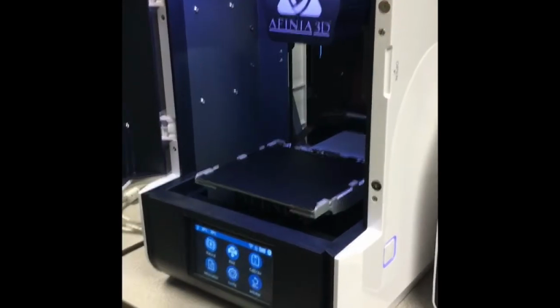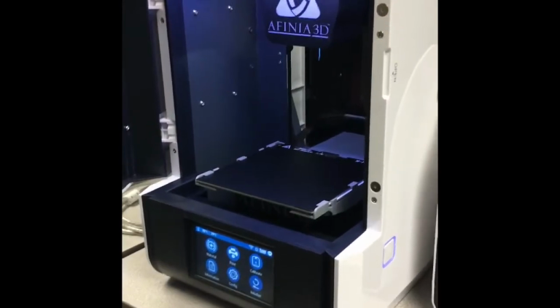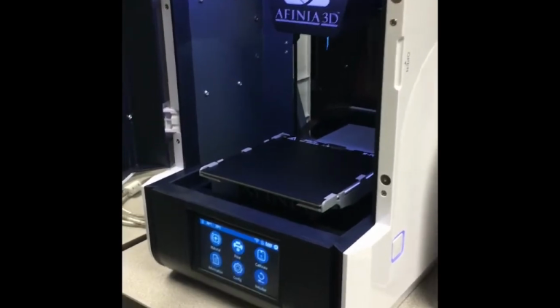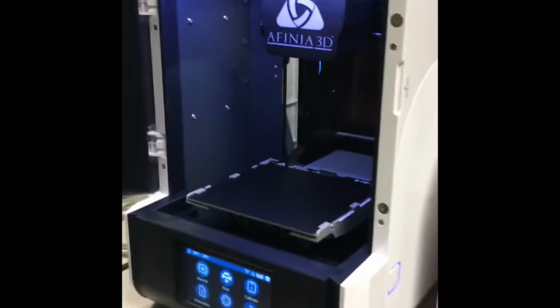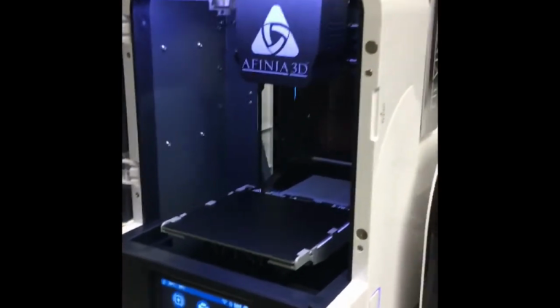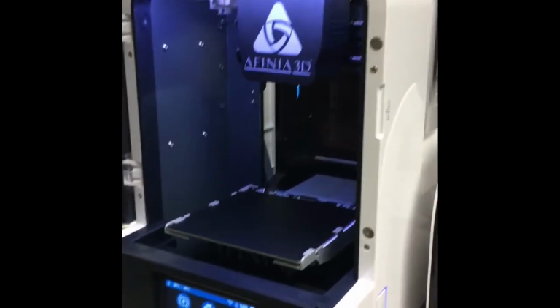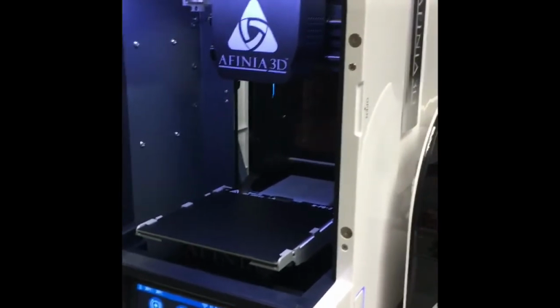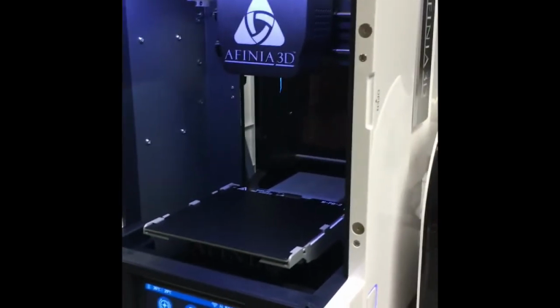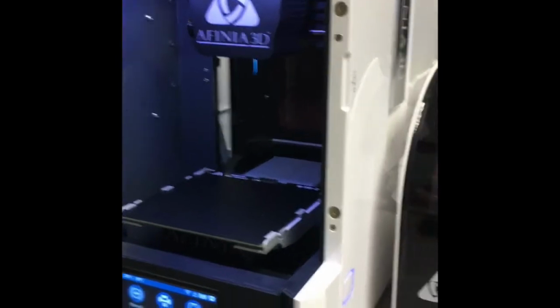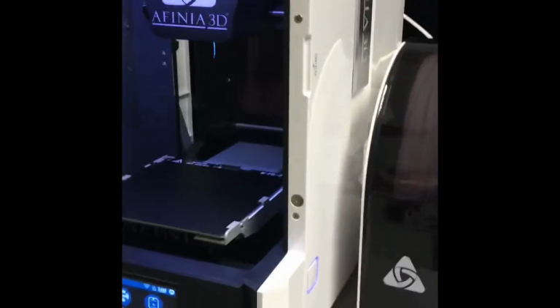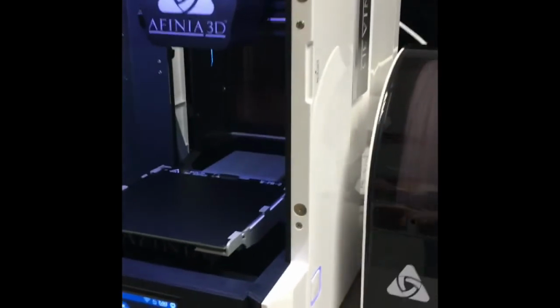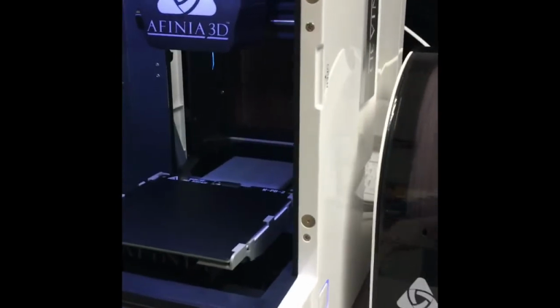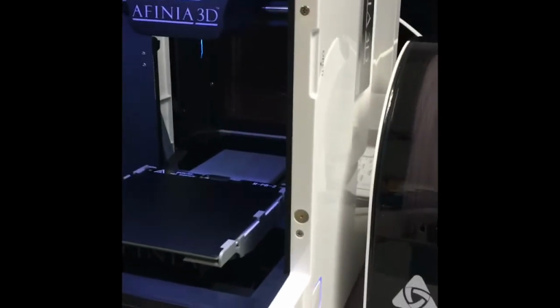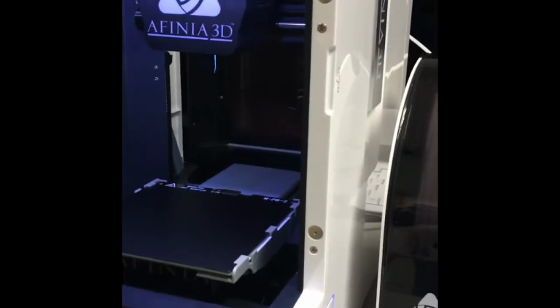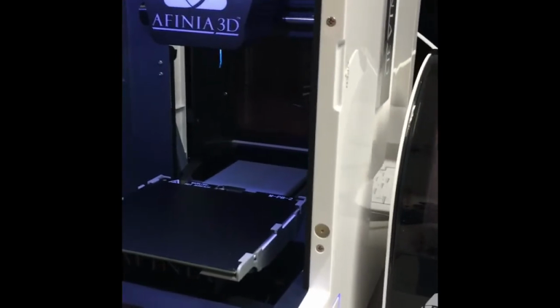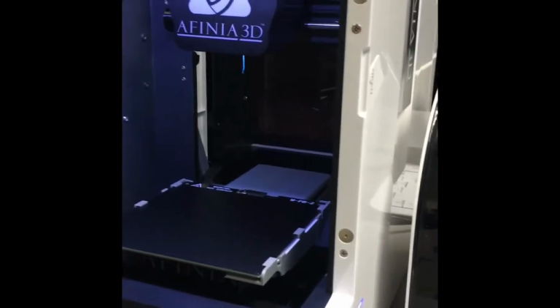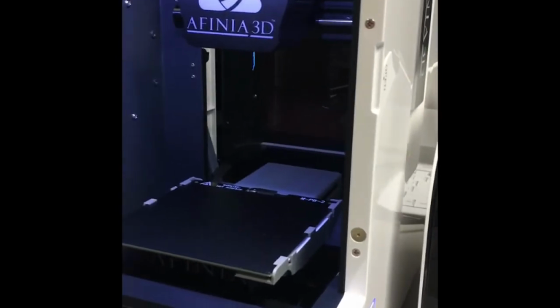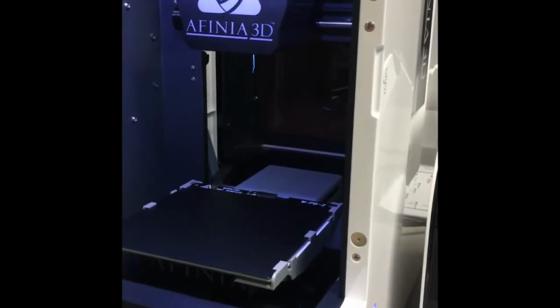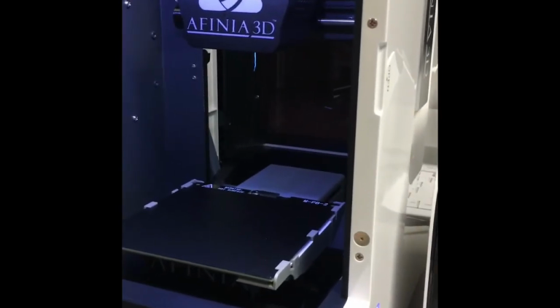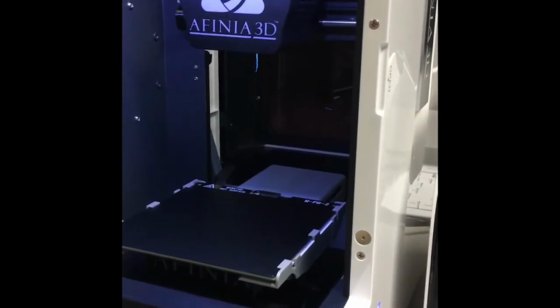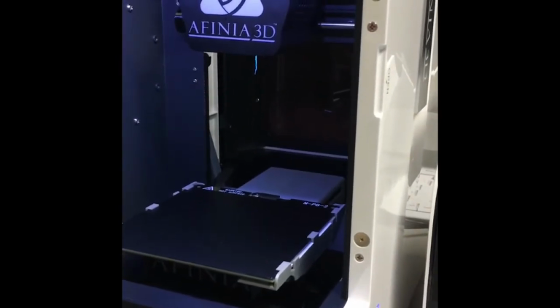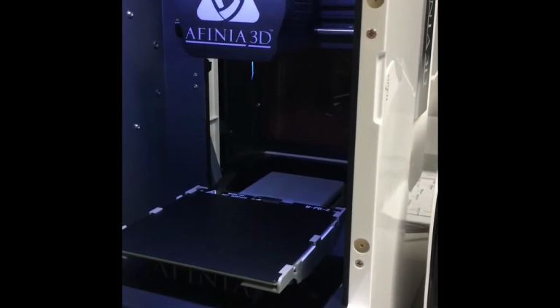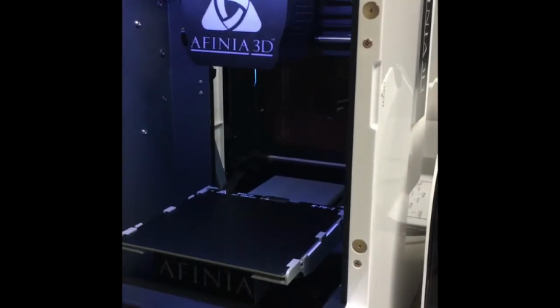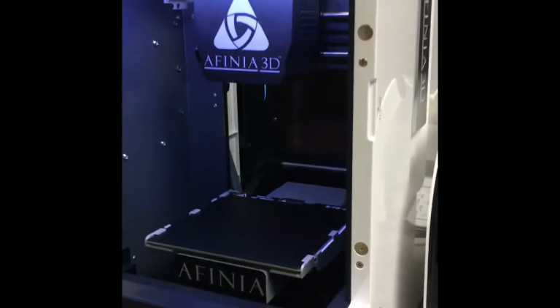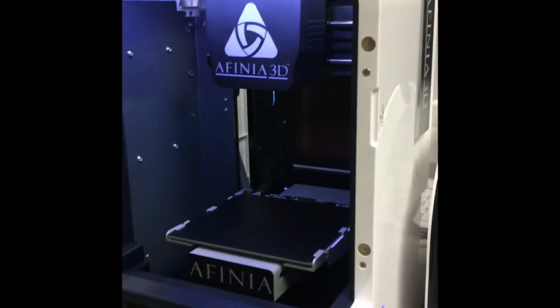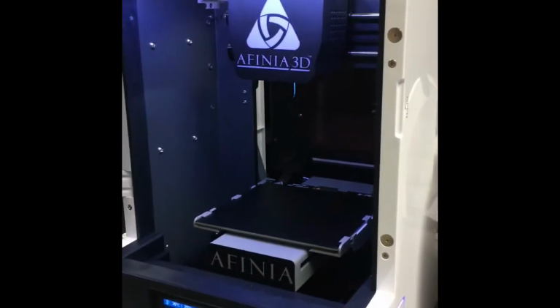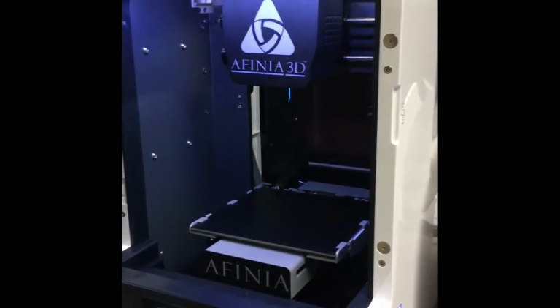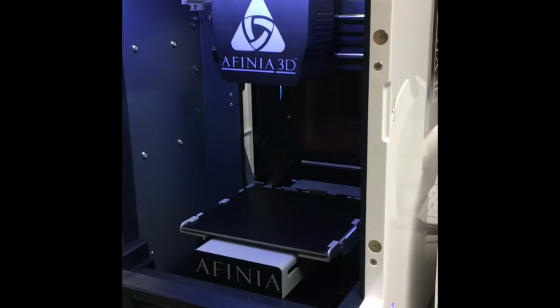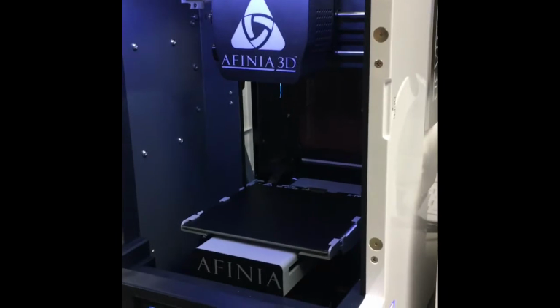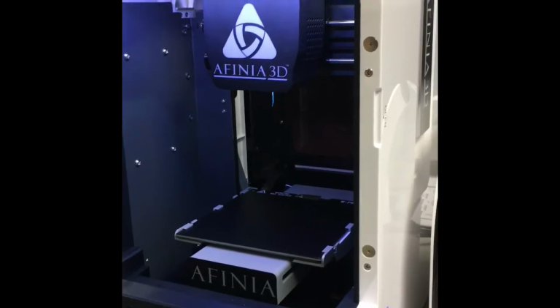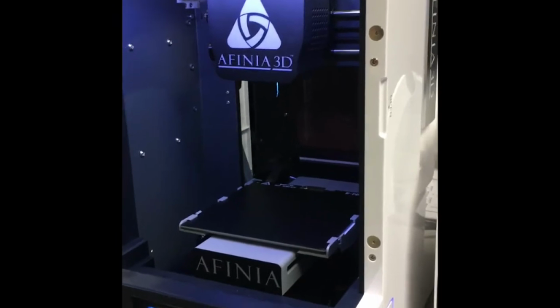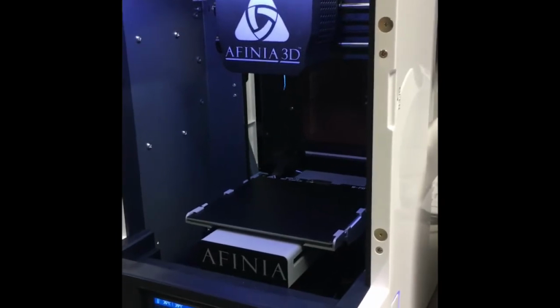The next step is to recalibrate. Press the calibrate button and the machine will move around.